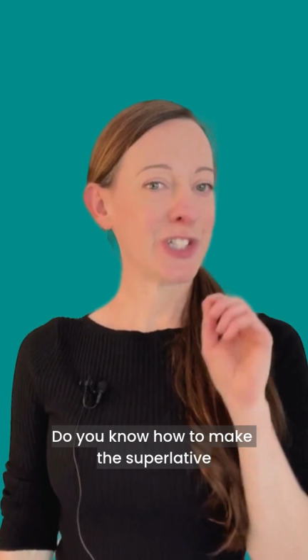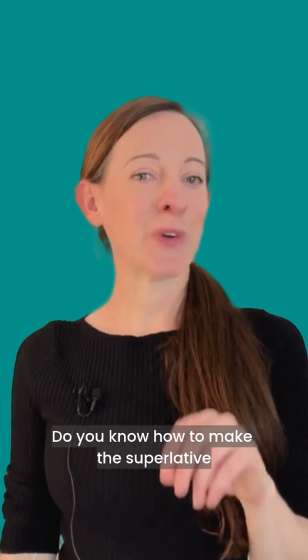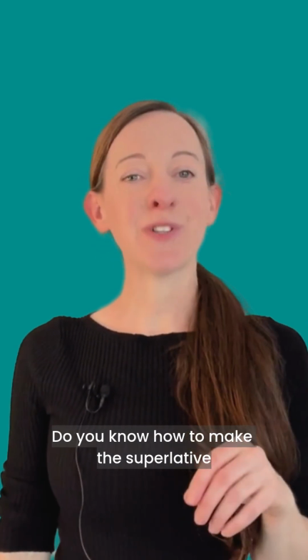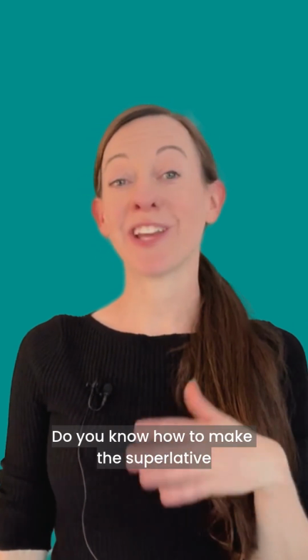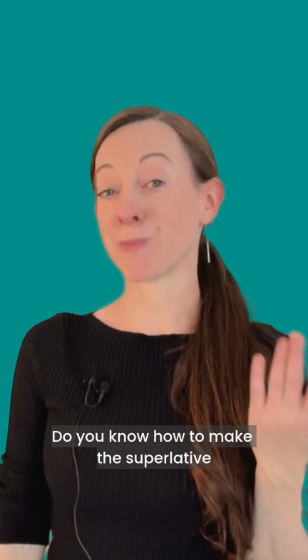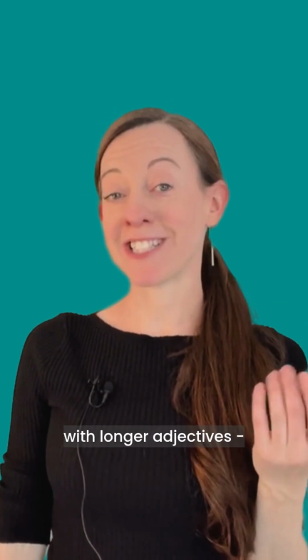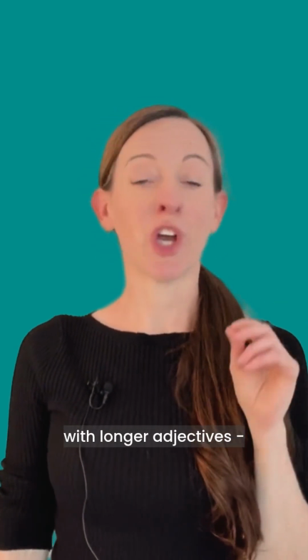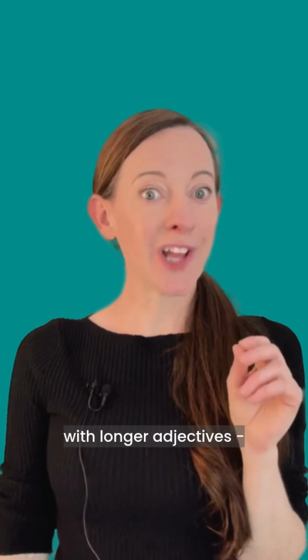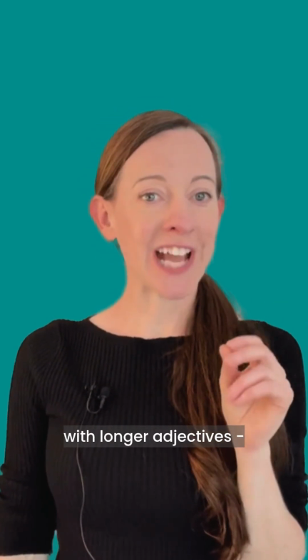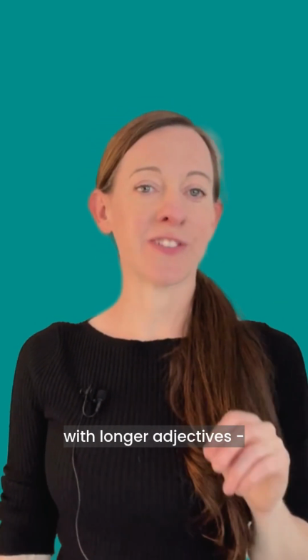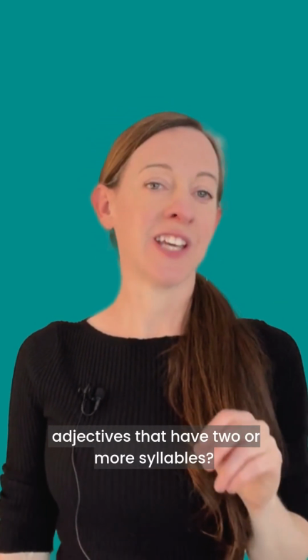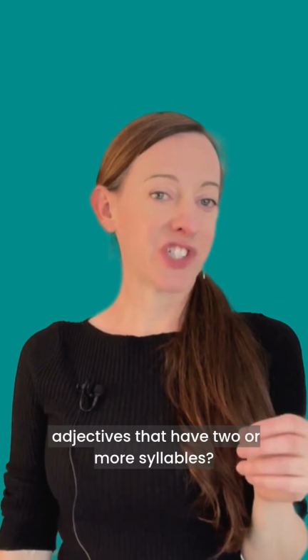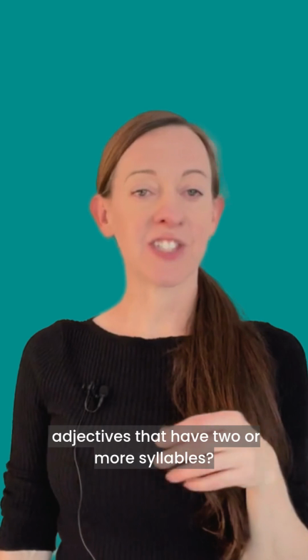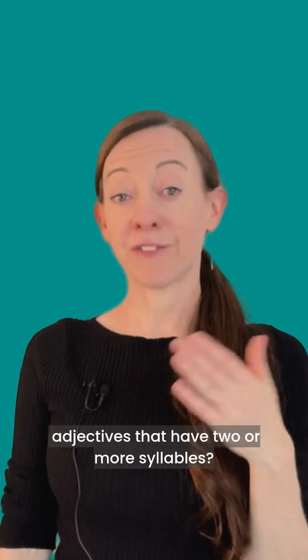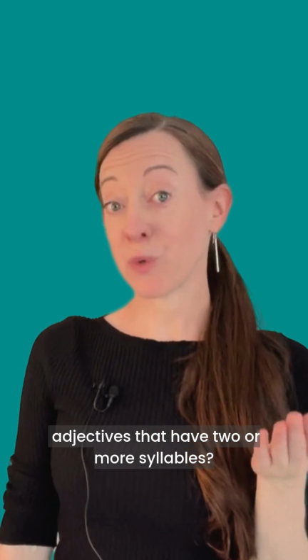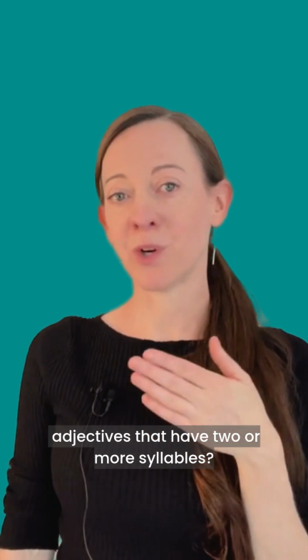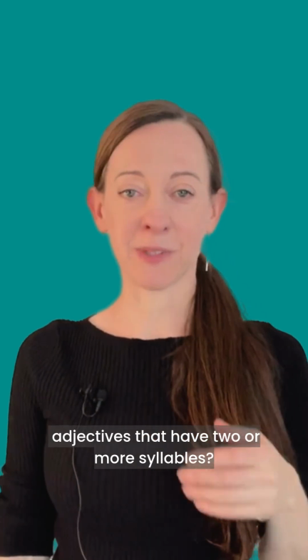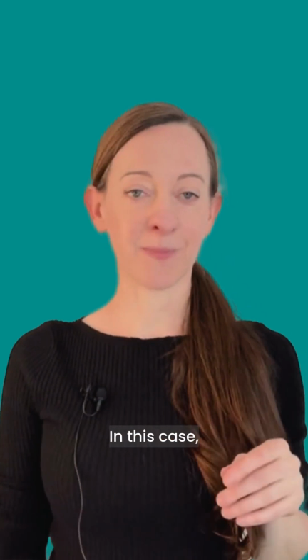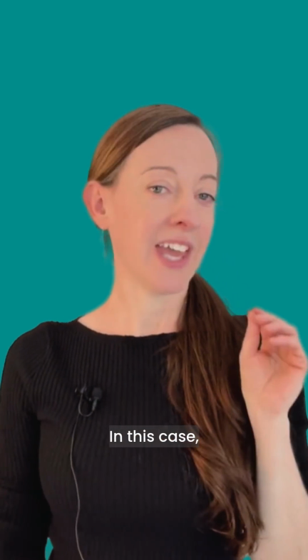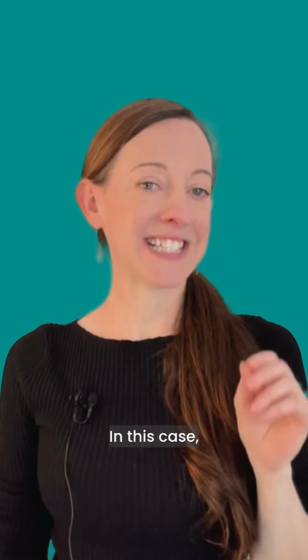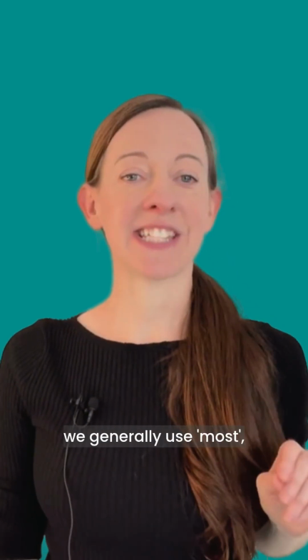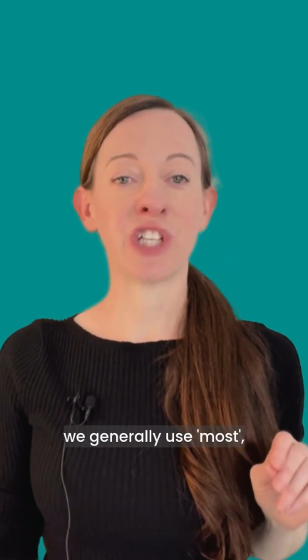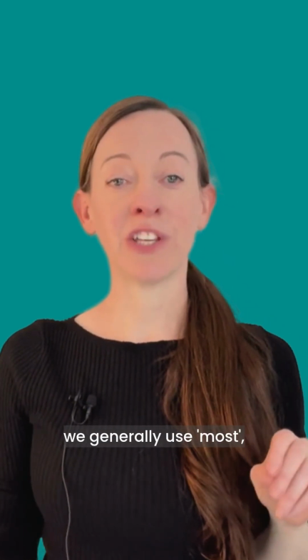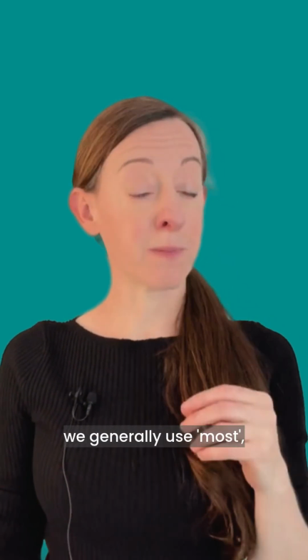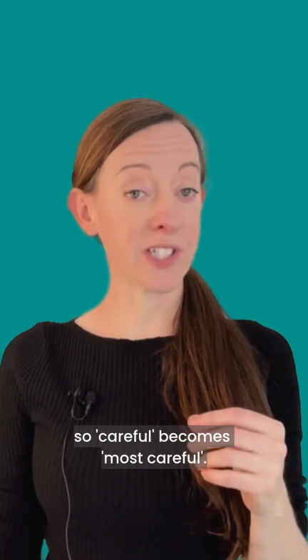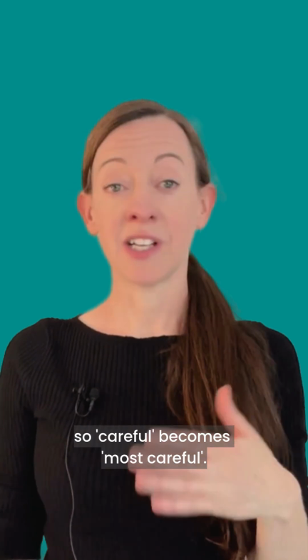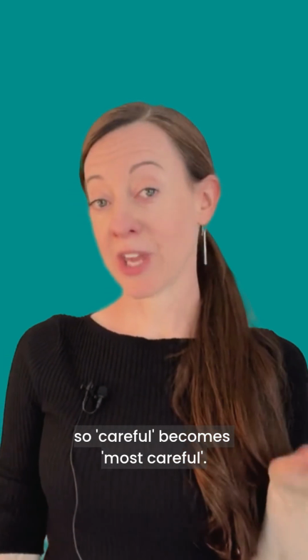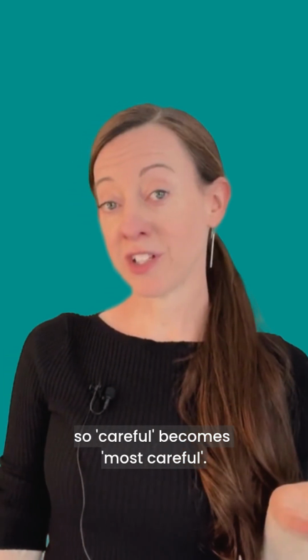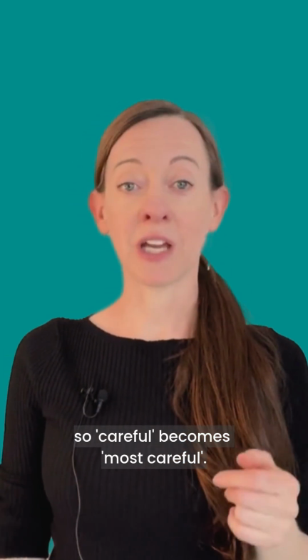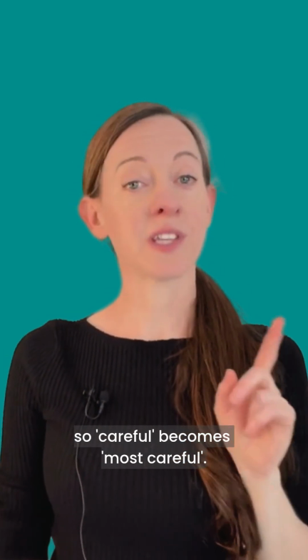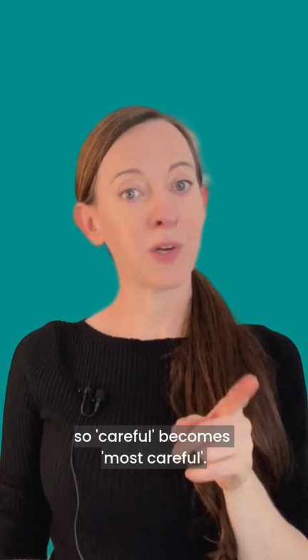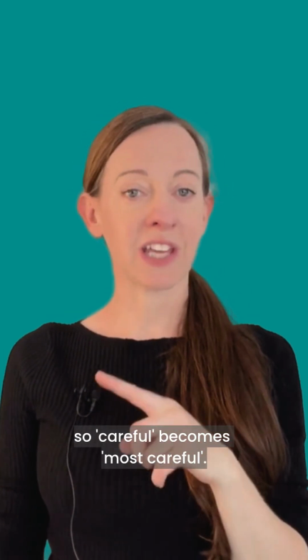Do you know how to make the superlative with longer adjectives? Adjectives that have two or more syllables — in this case we generally use most. So careful becomes most careful.